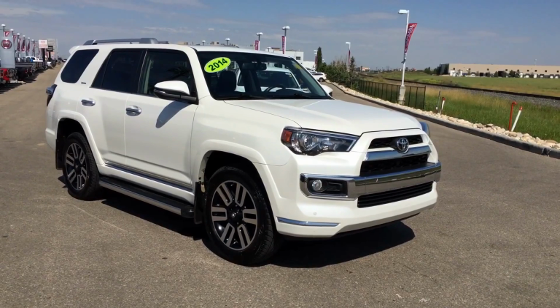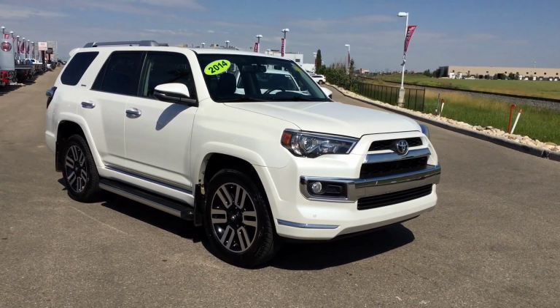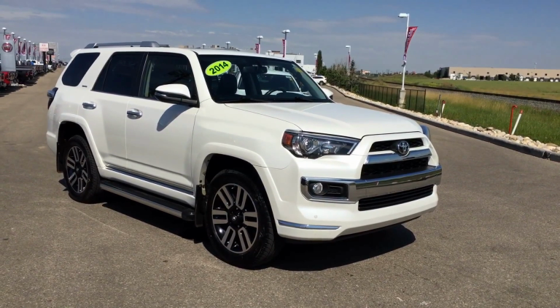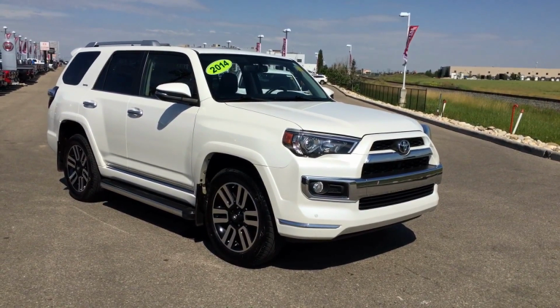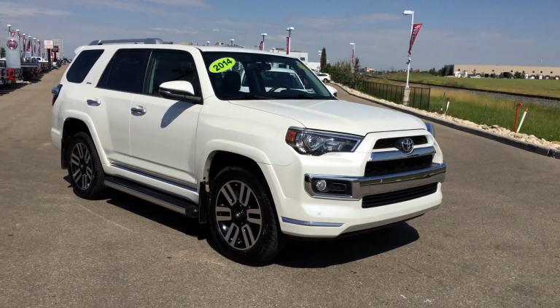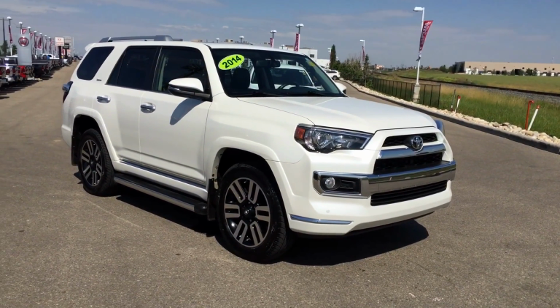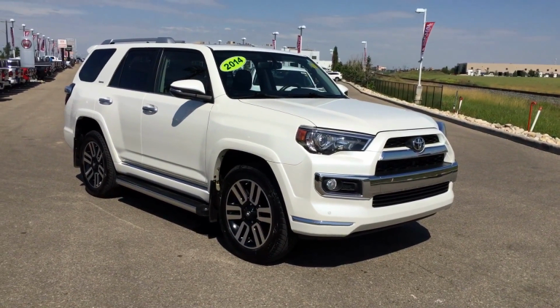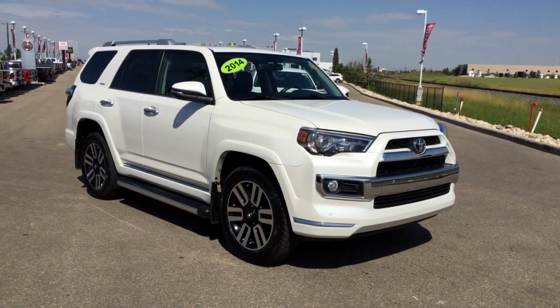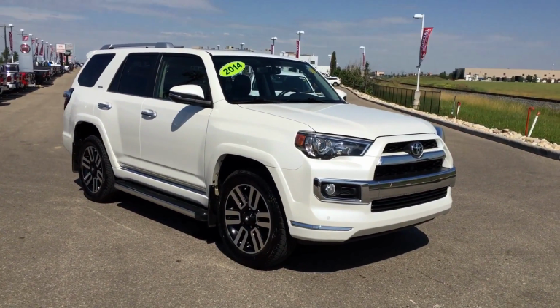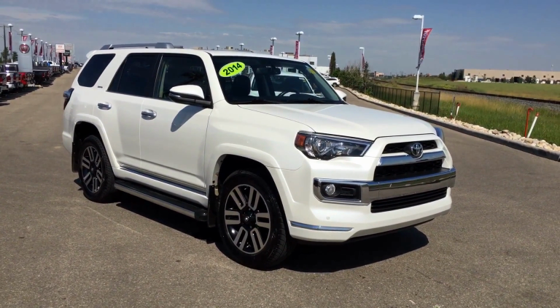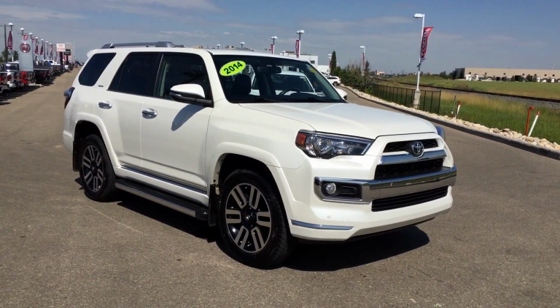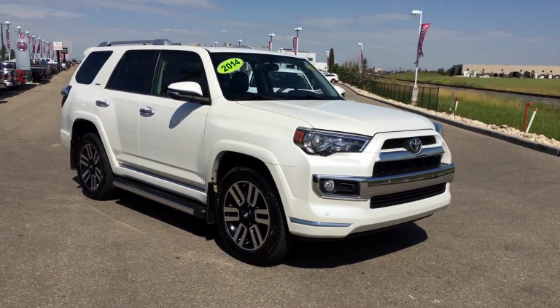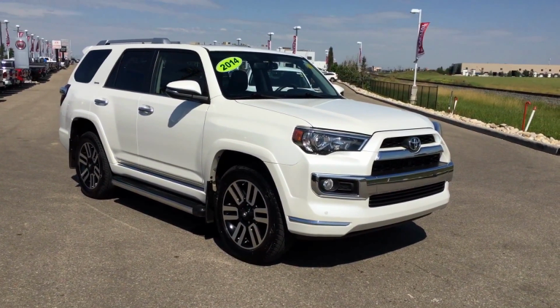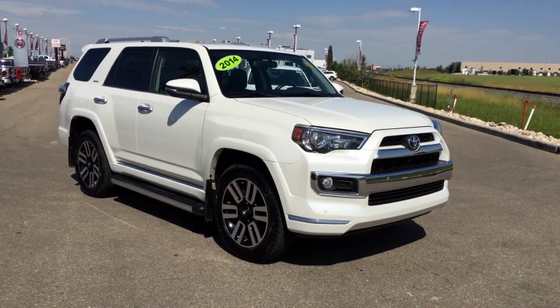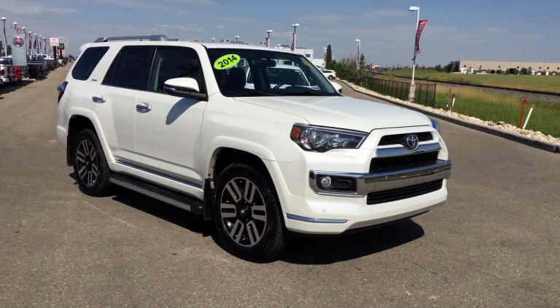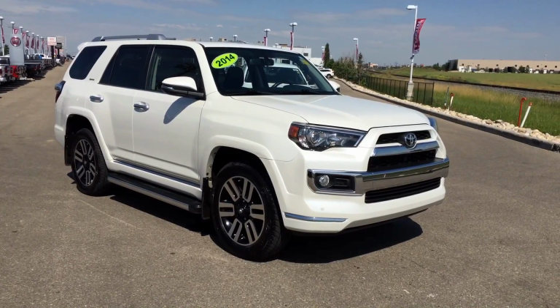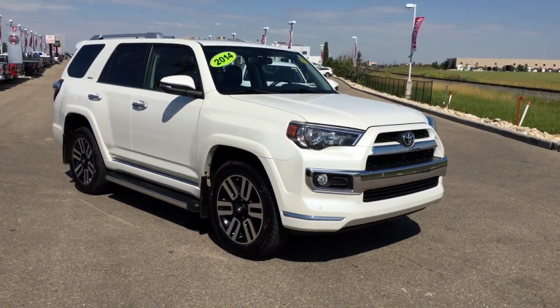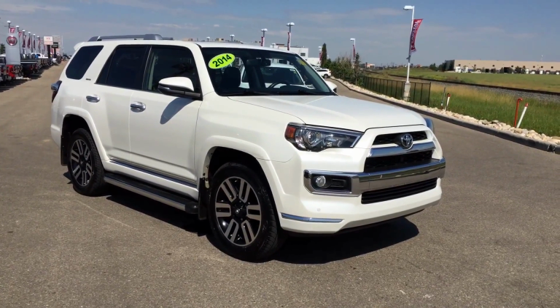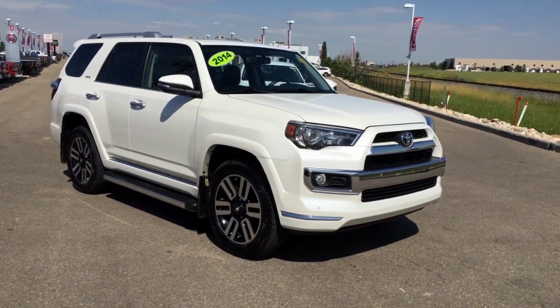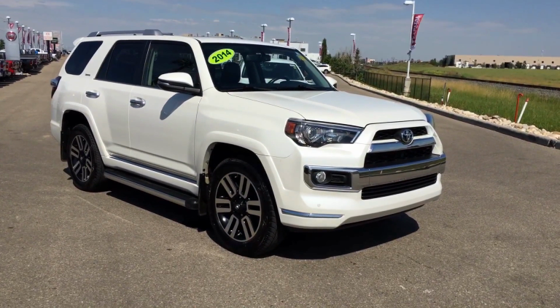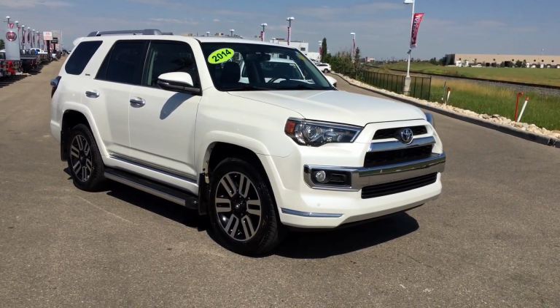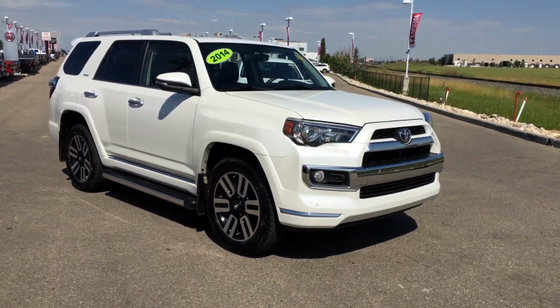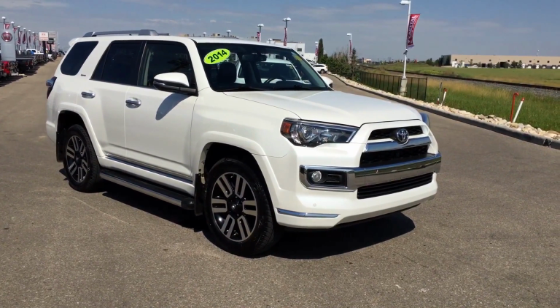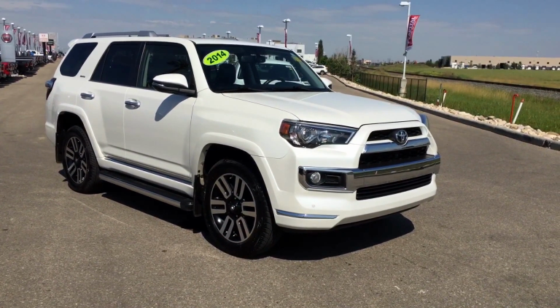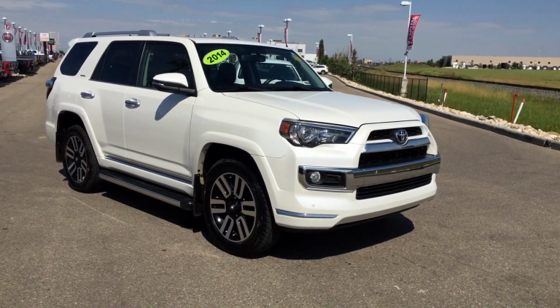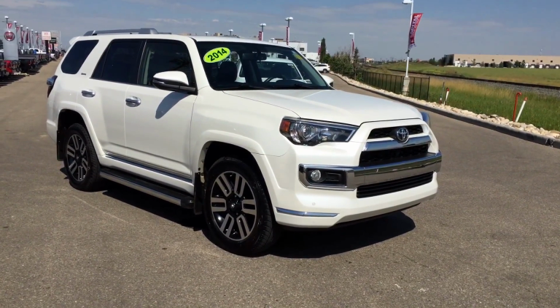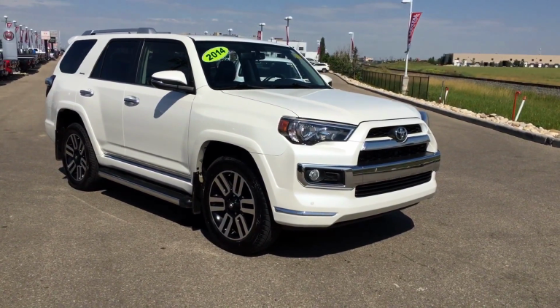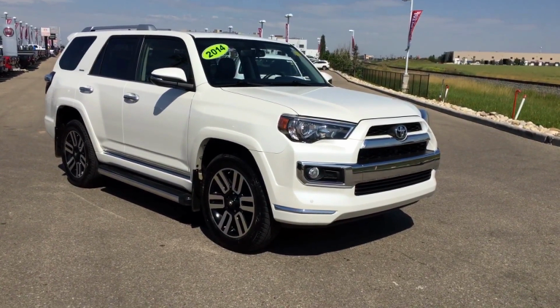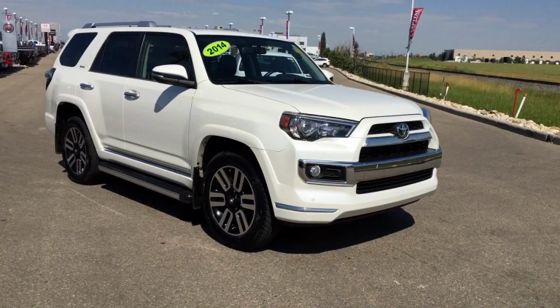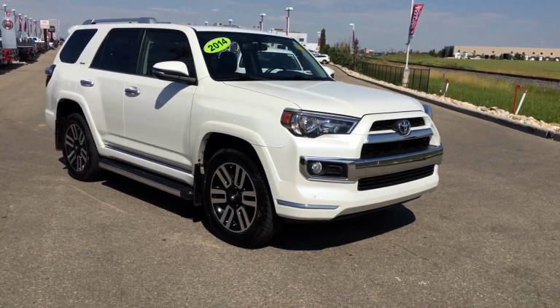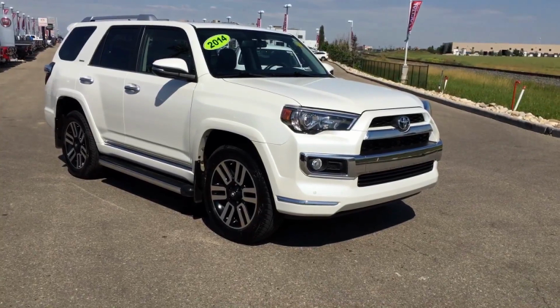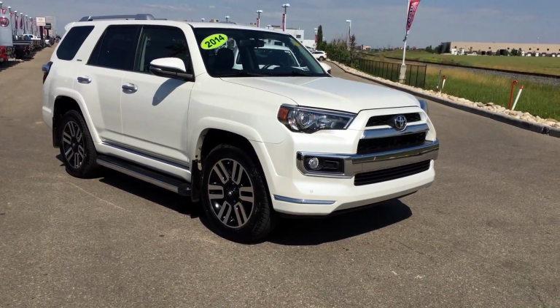Hi, welcome to Capital G. My name is Dee and today we're going to be taking a walk around this beautiful 2014 Toyota 4Runner Limited Edition. This six passenger SUV comes in this beautiful pearlized white color.